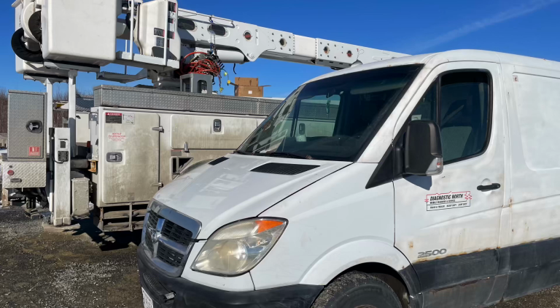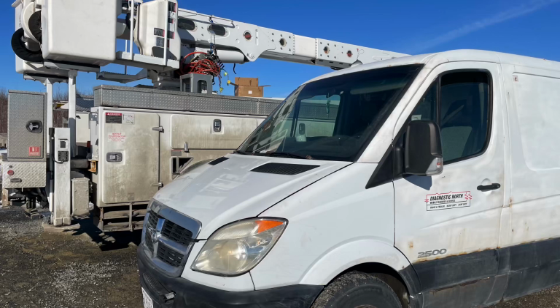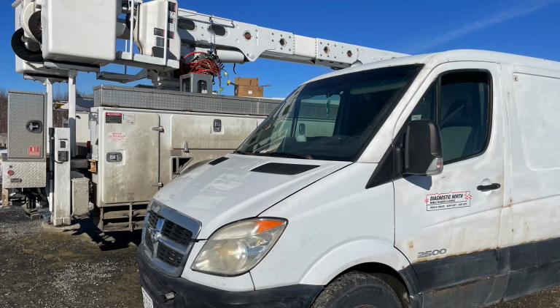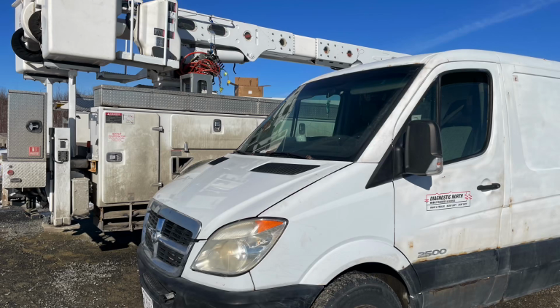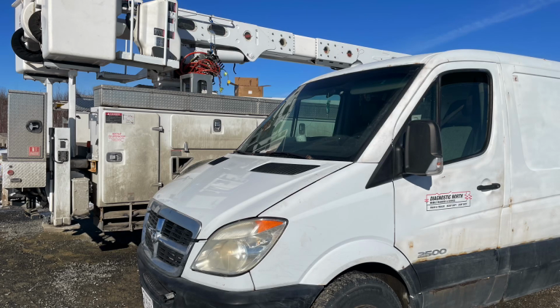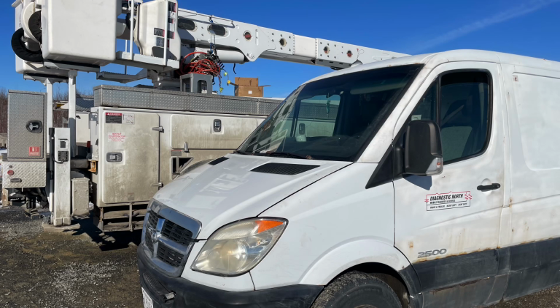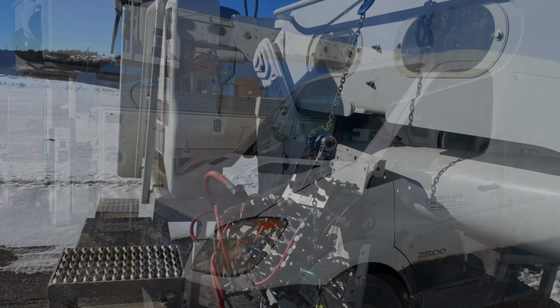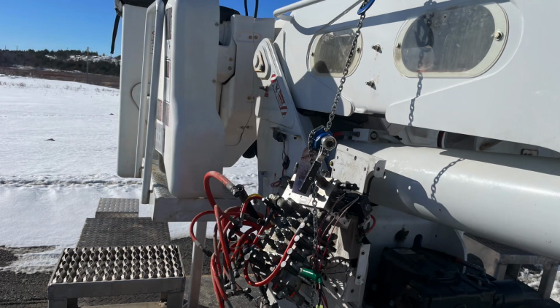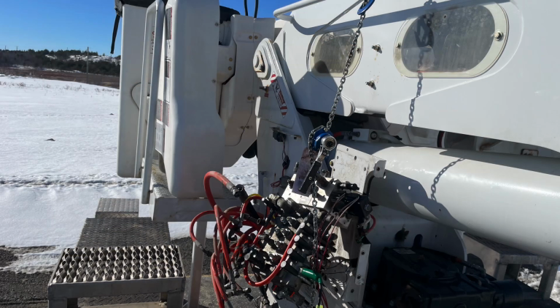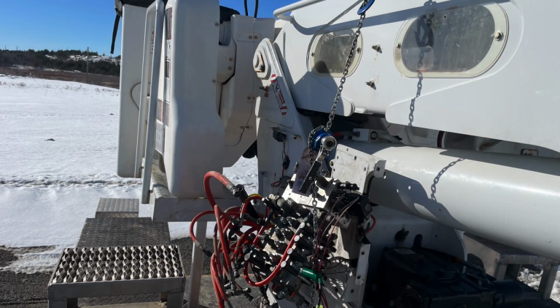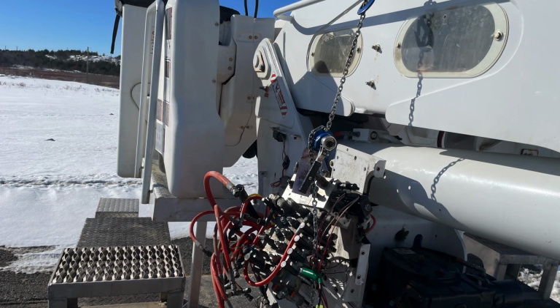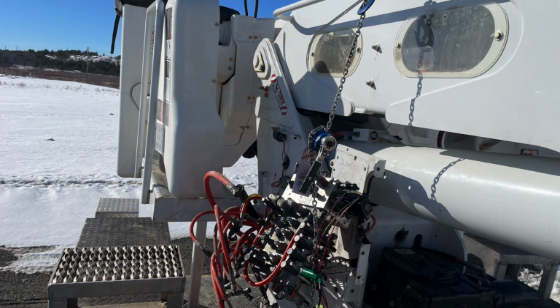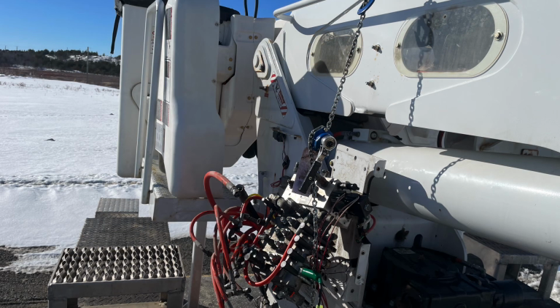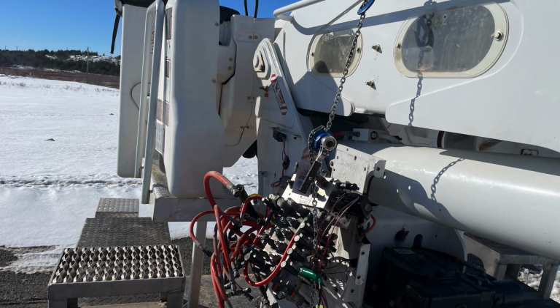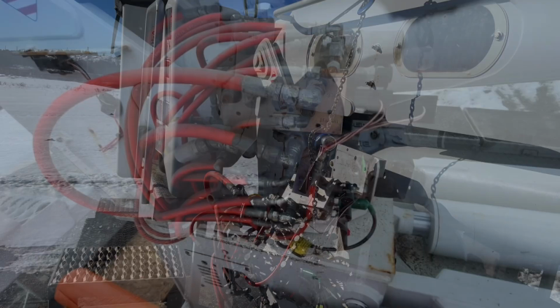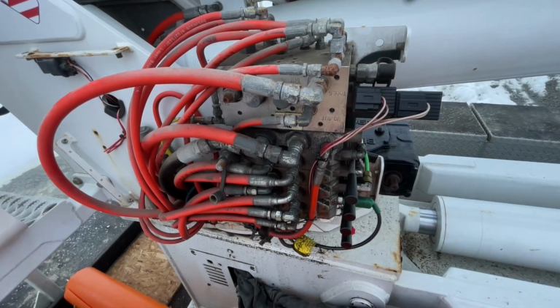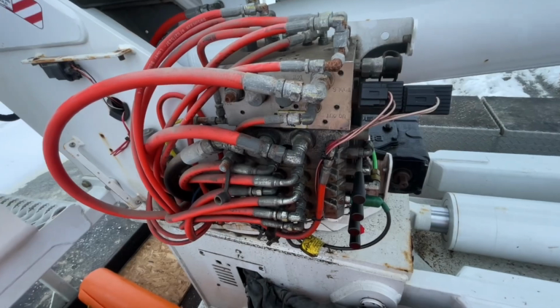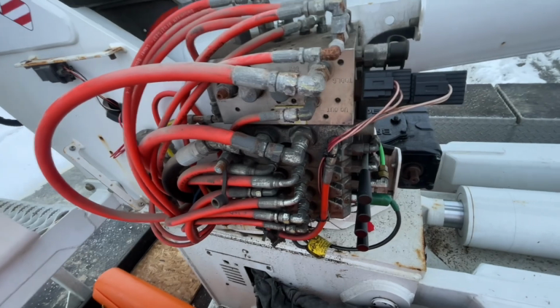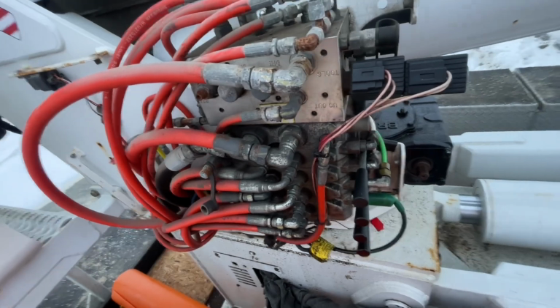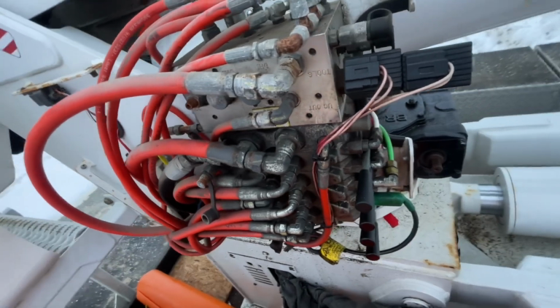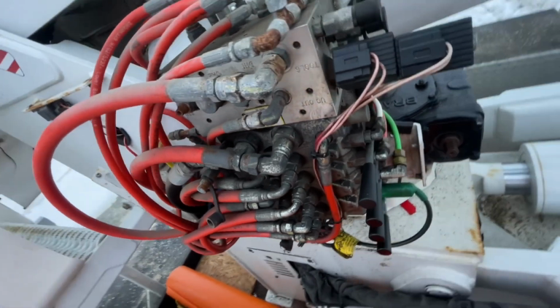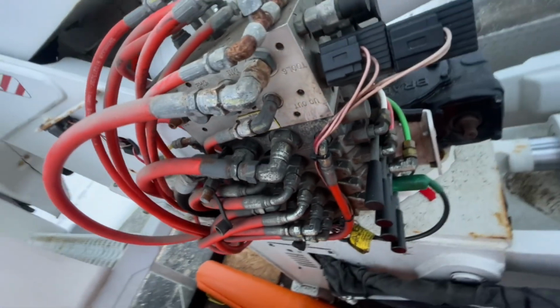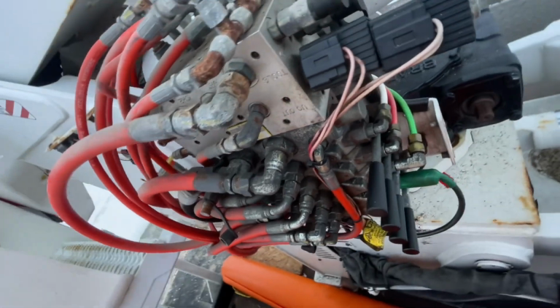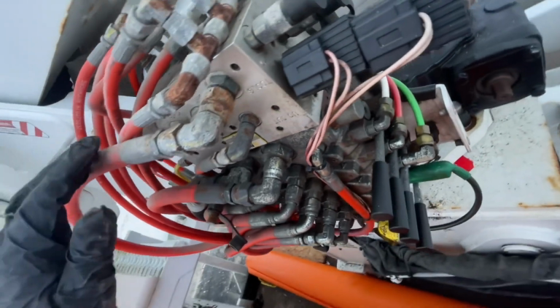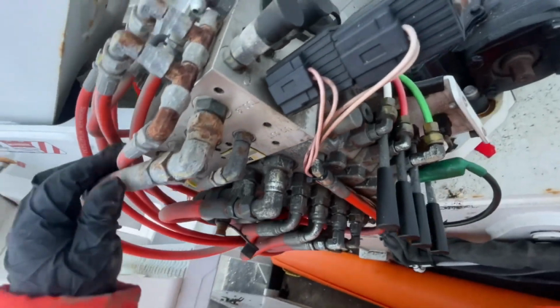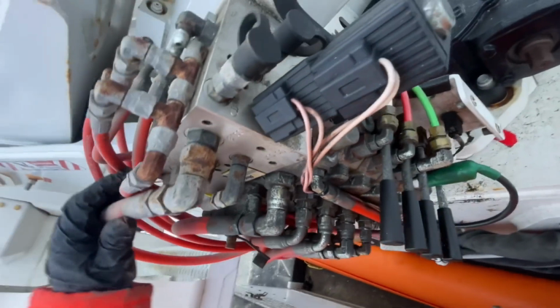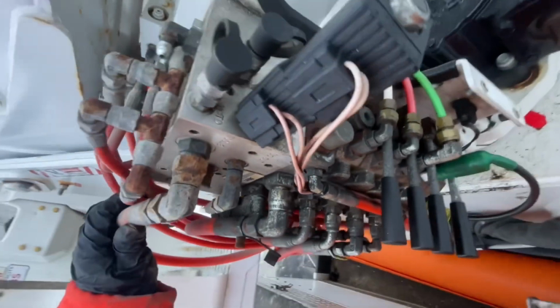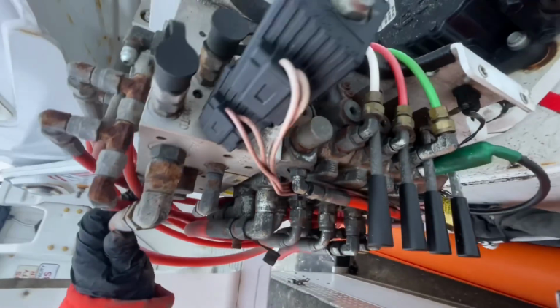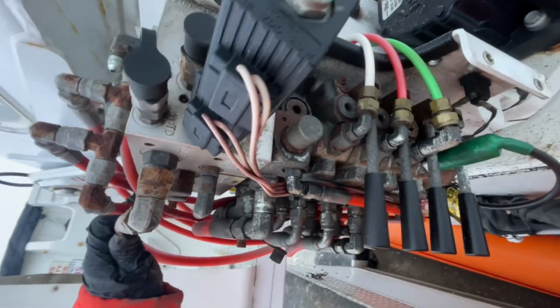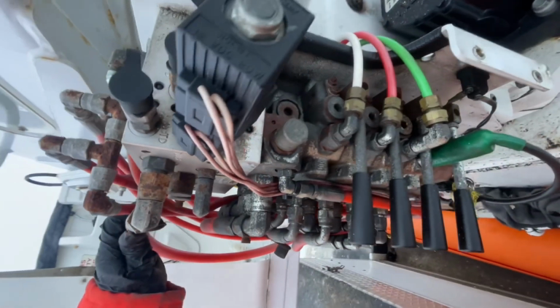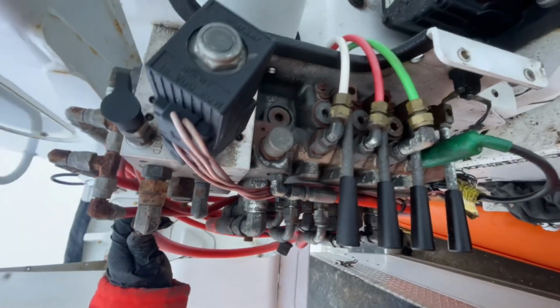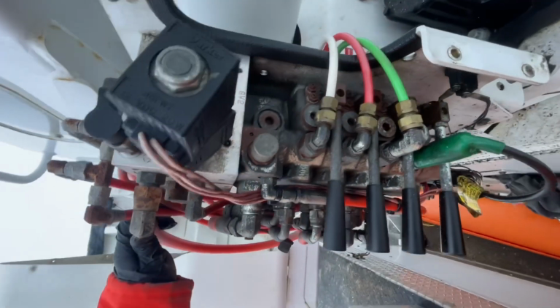Hey guys, welcome back. We got our hands full today with an all-tech boom truck. This valve bank — this VPL Parker valve bank — has sprung a leak. We were here pretty much a week ago.